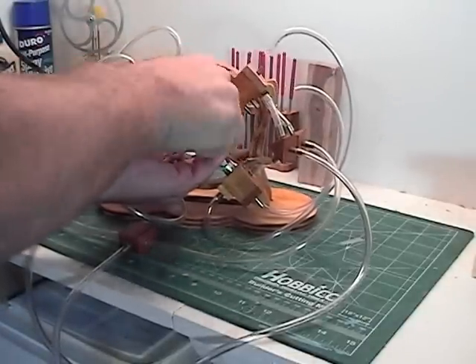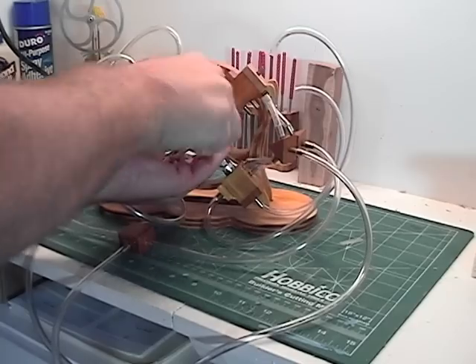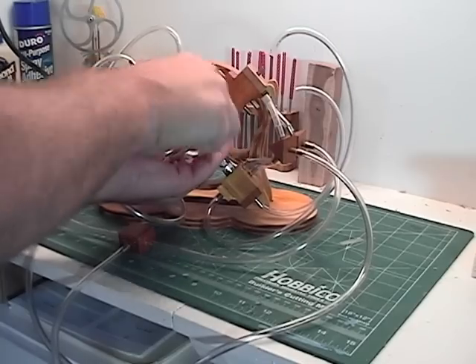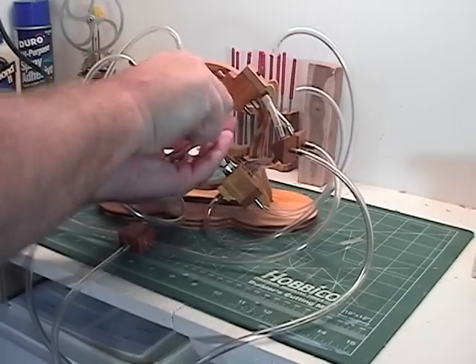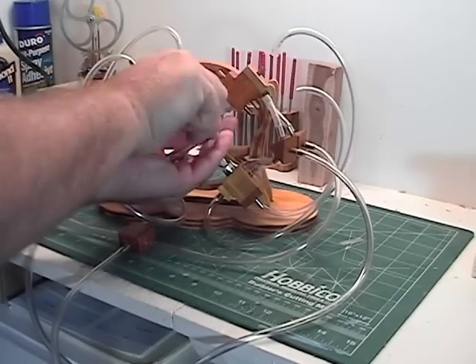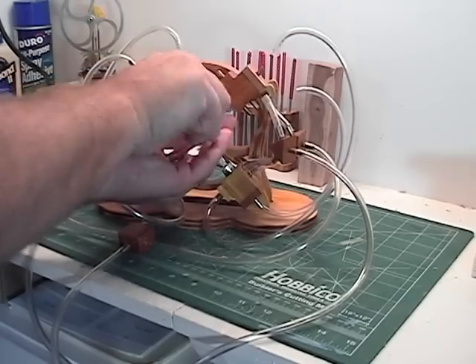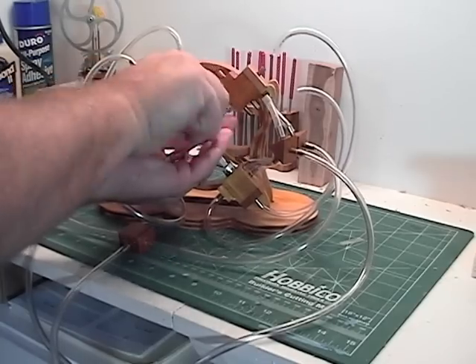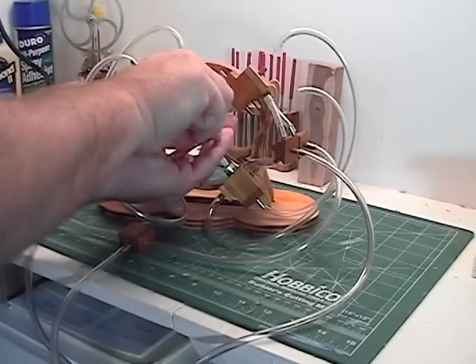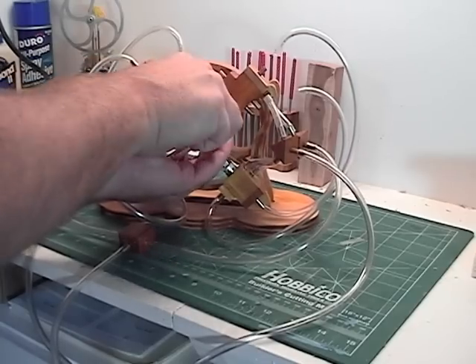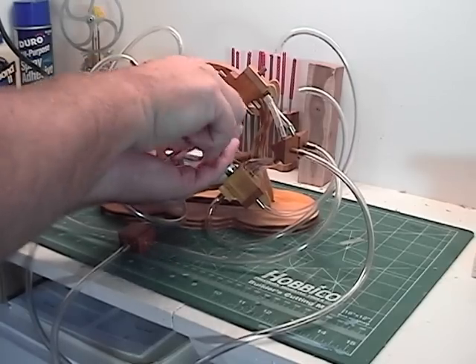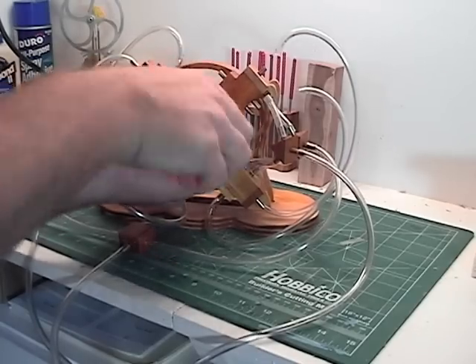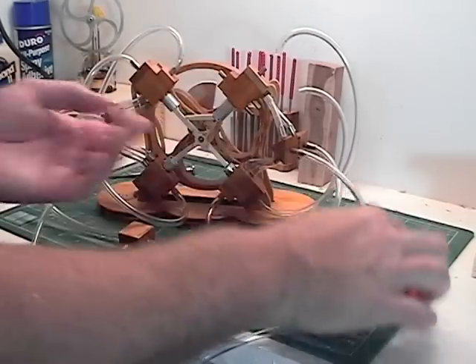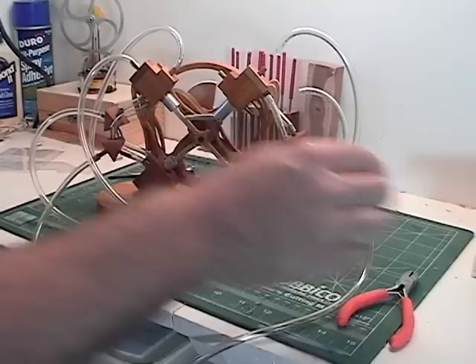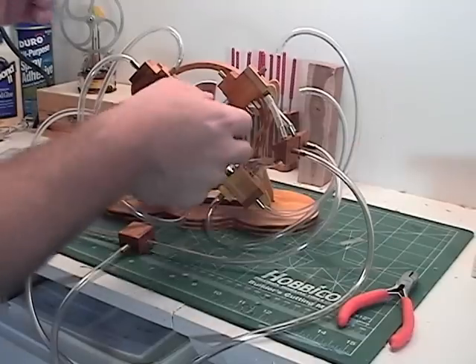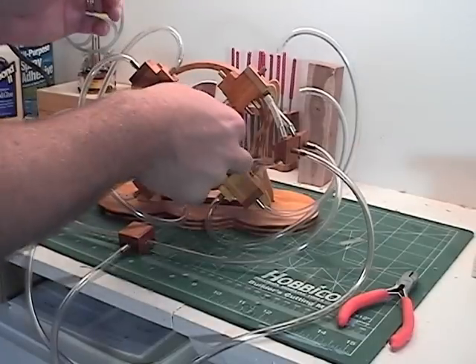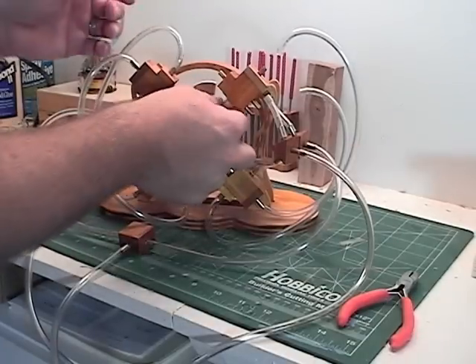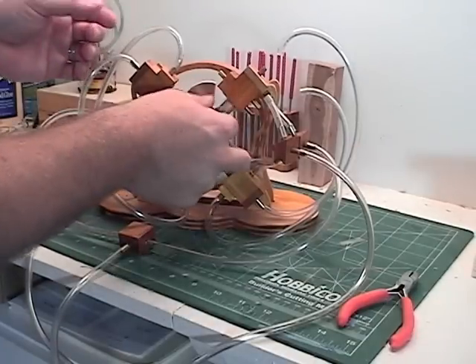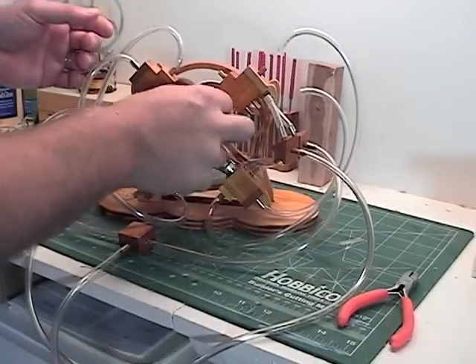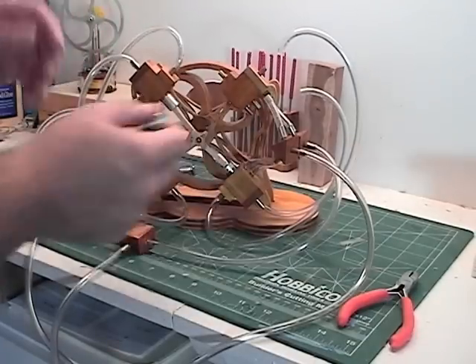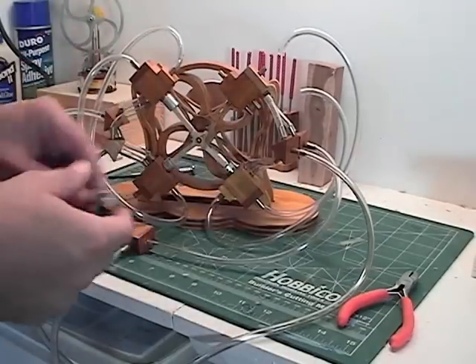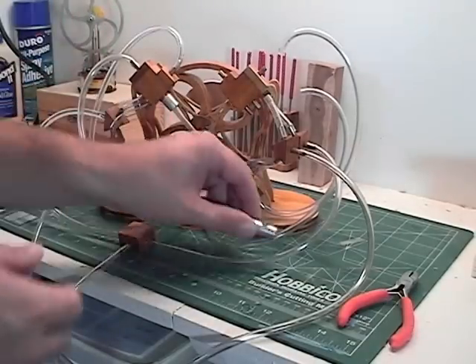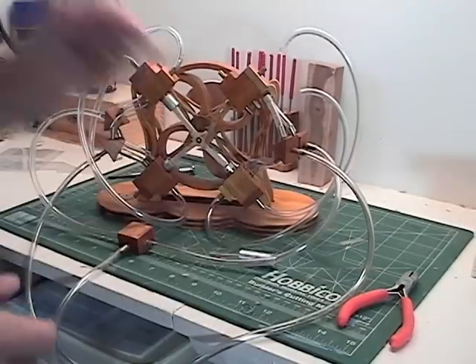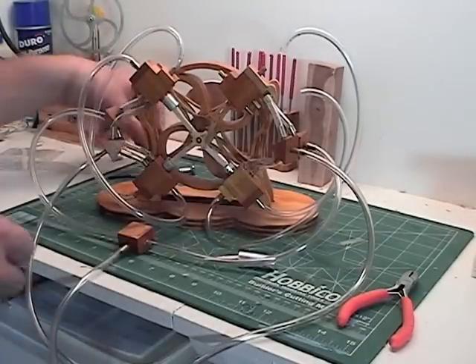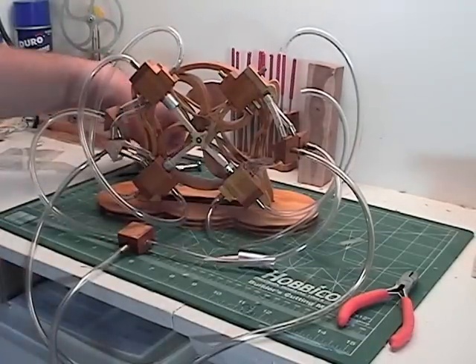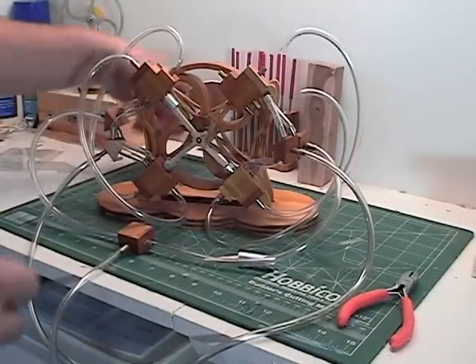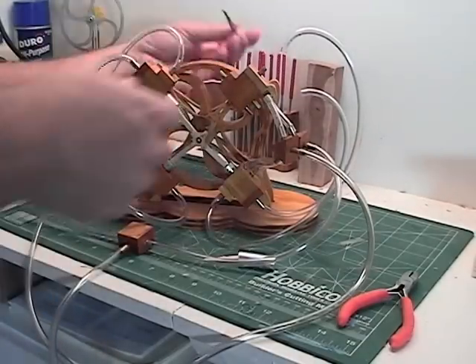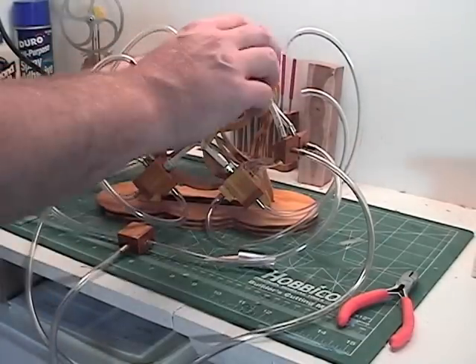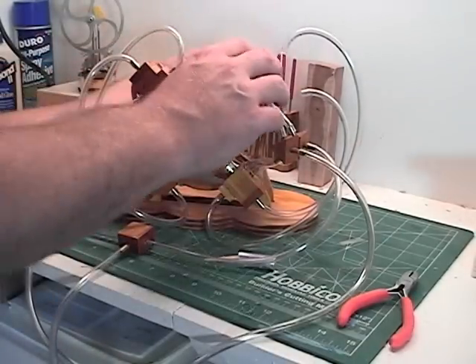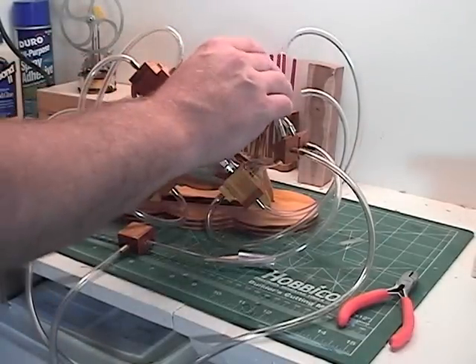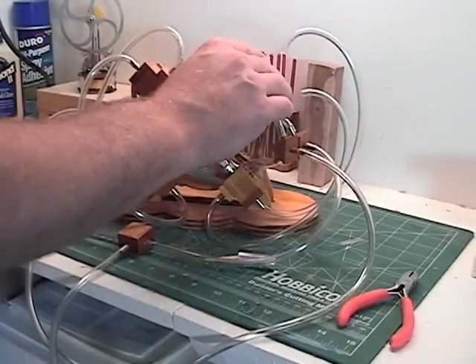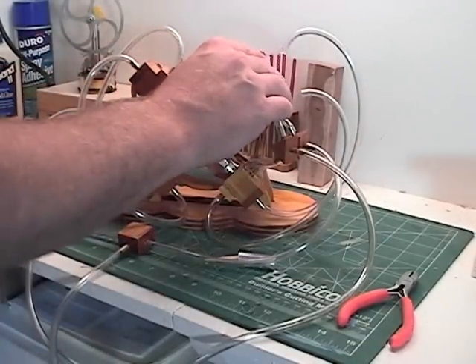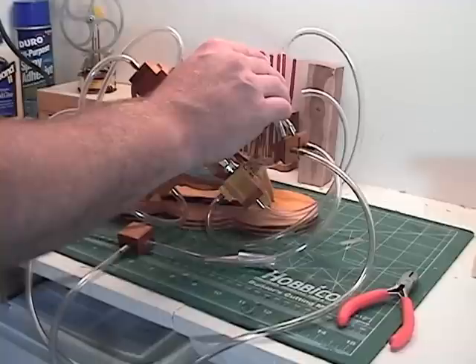My designs typically are something I just make up in my head, so I might have to make a few modifications as I go.